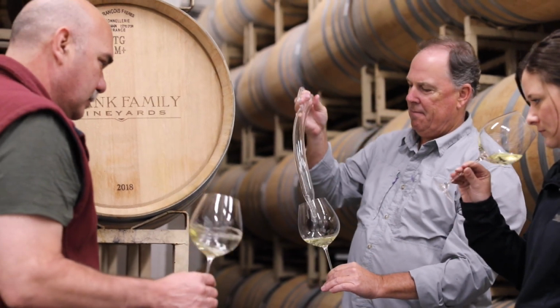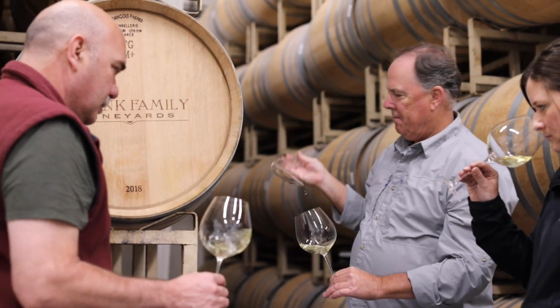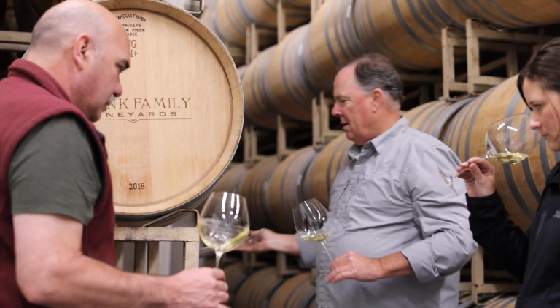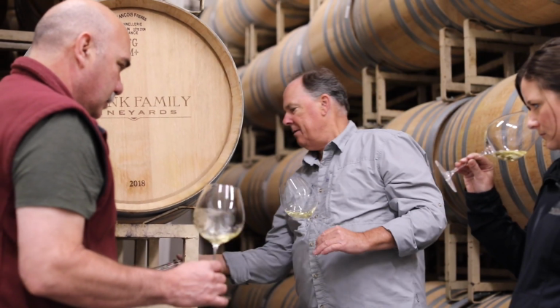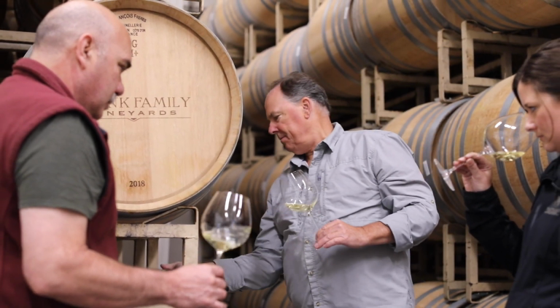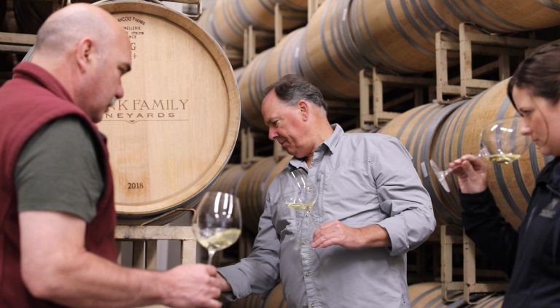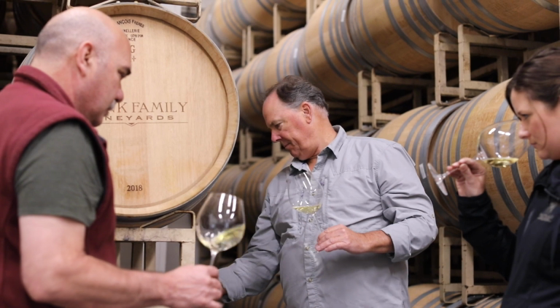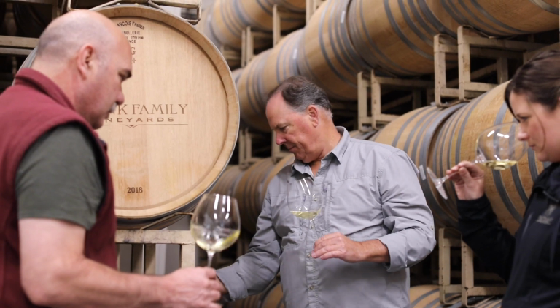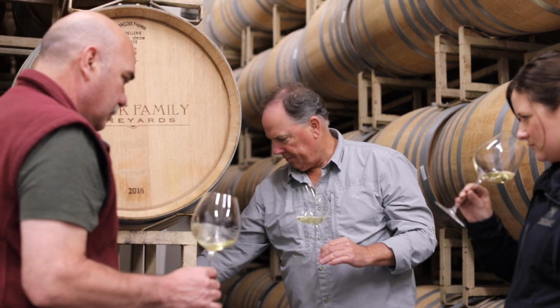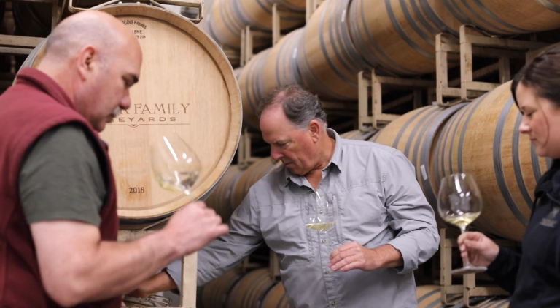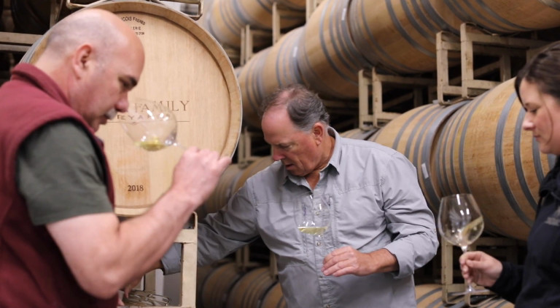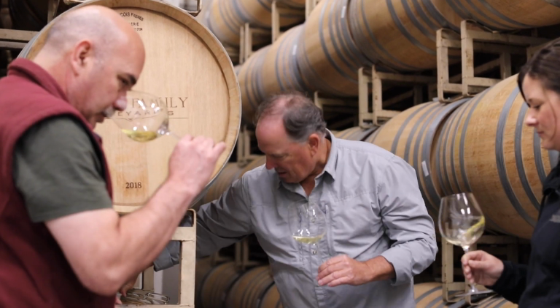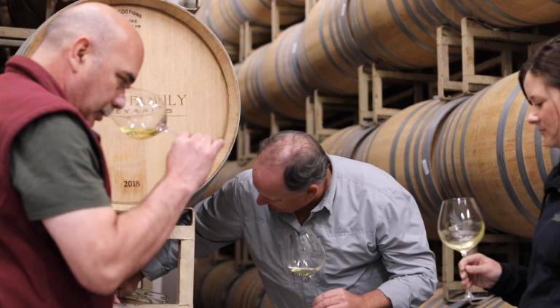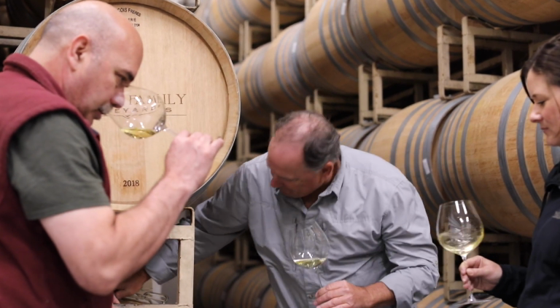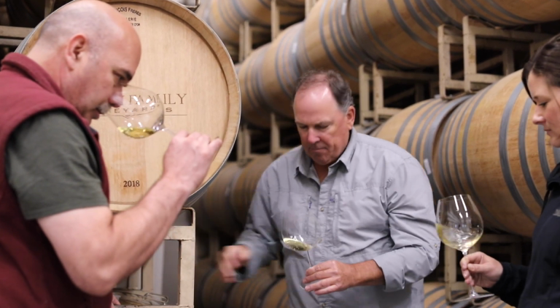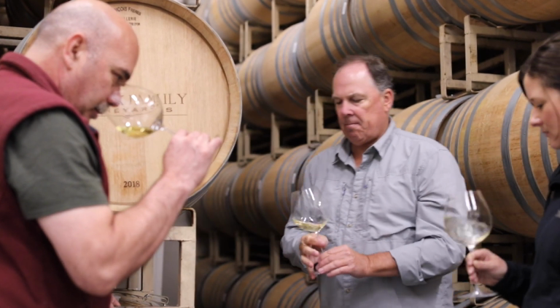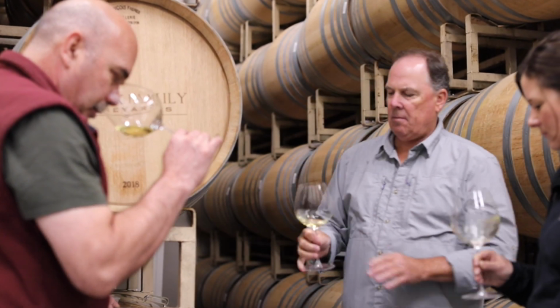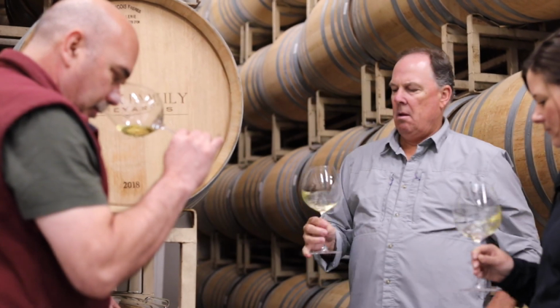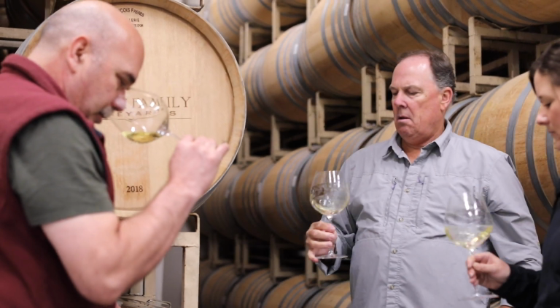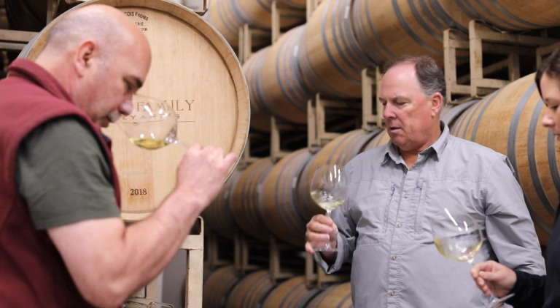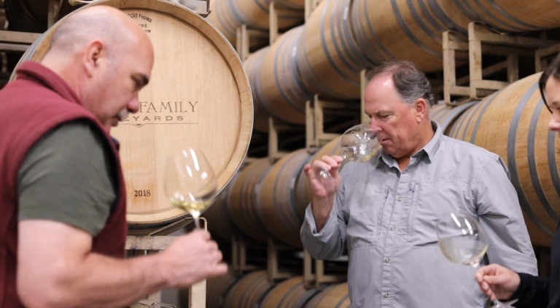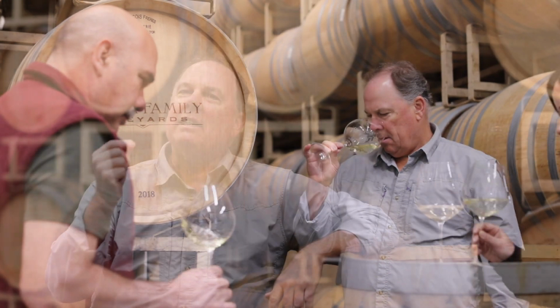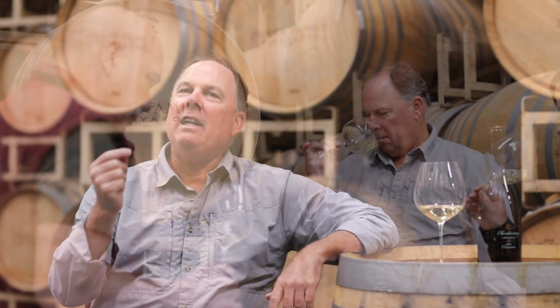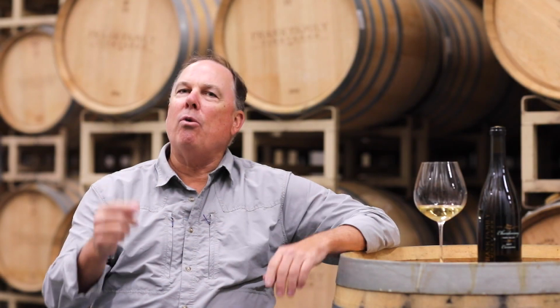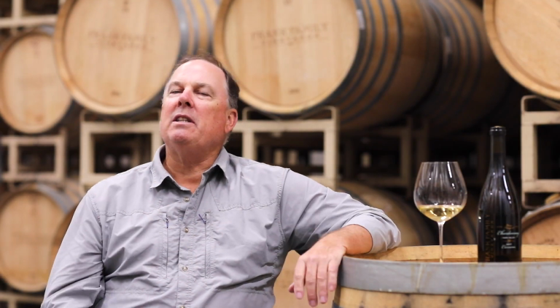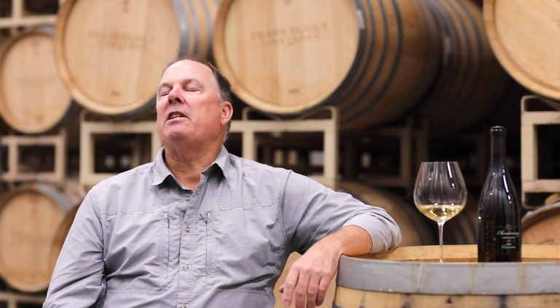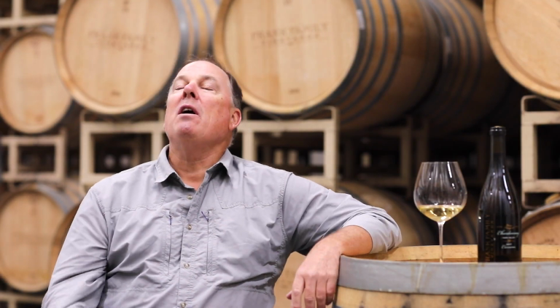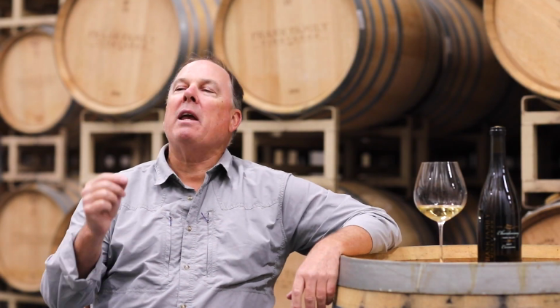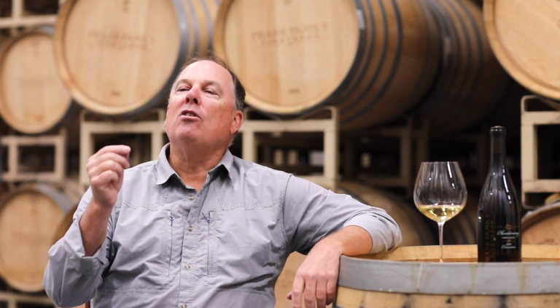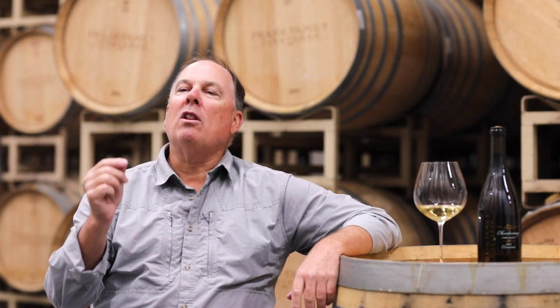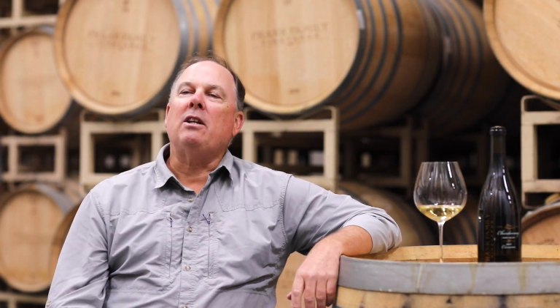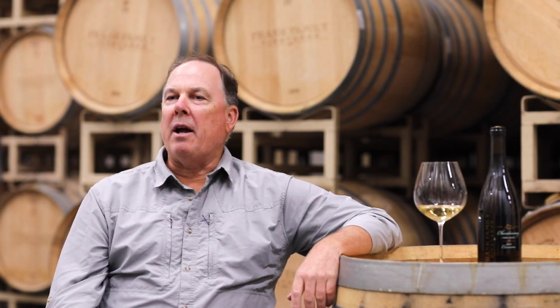So we stir the lees to add richness and body. We age it for 11 months in barrels, but that acidity always stands out, making it a long-lasting wine.